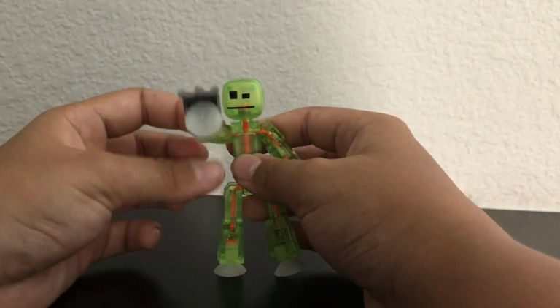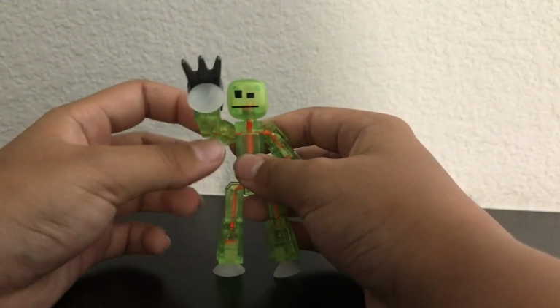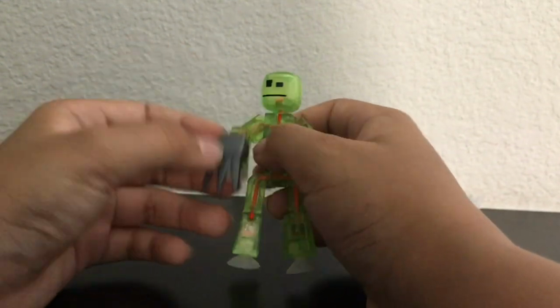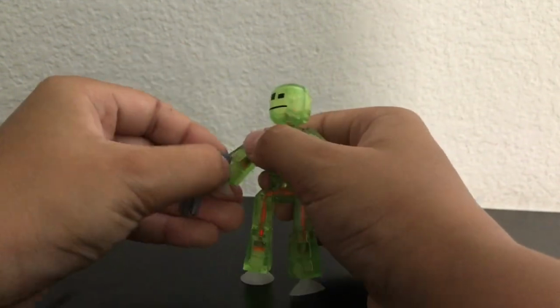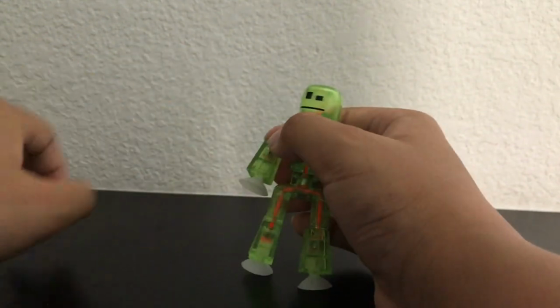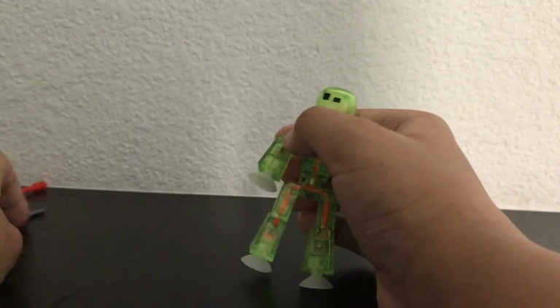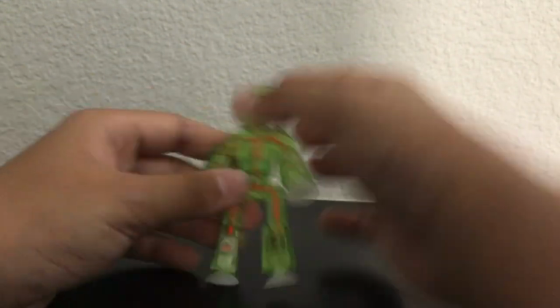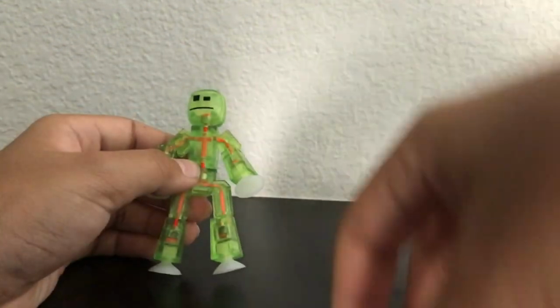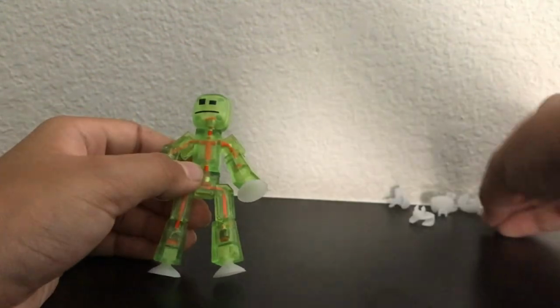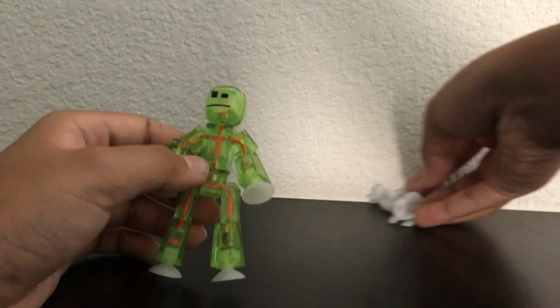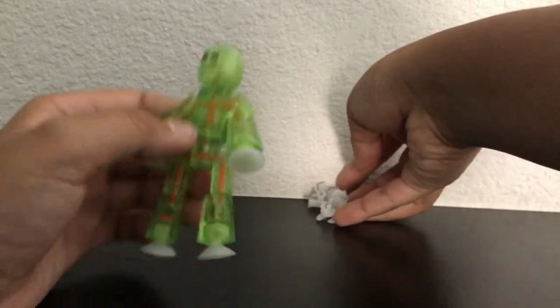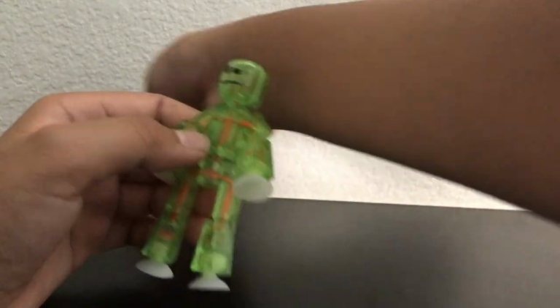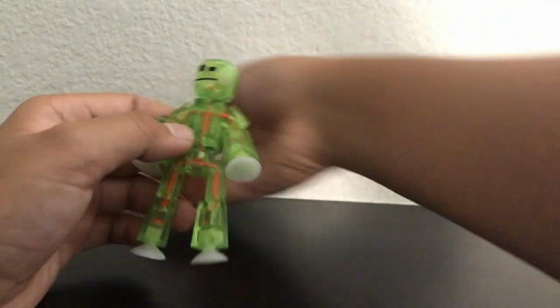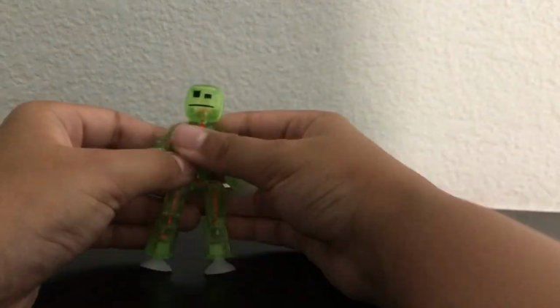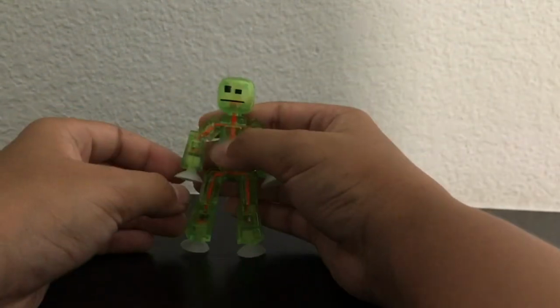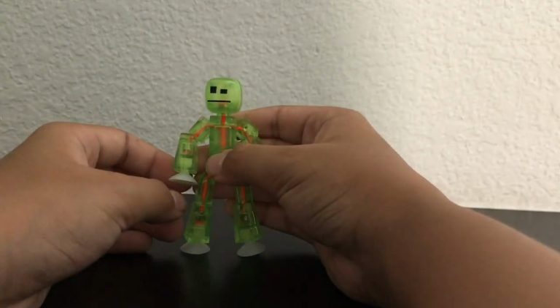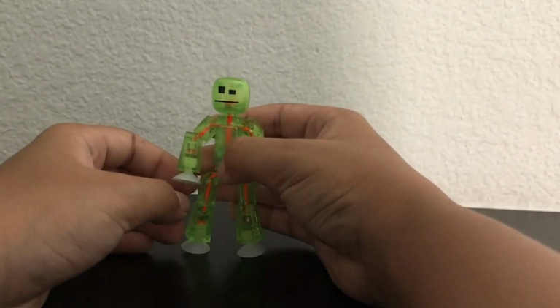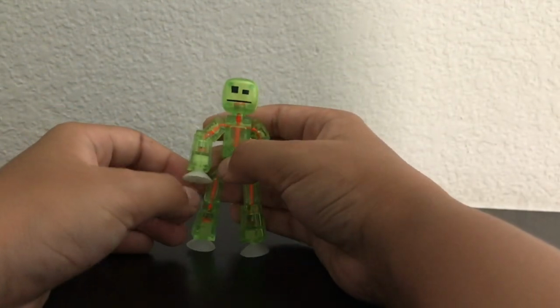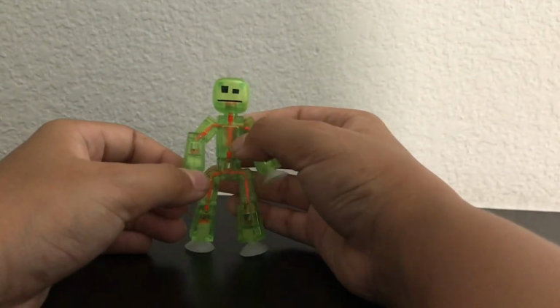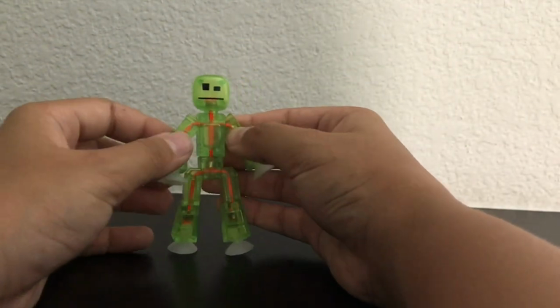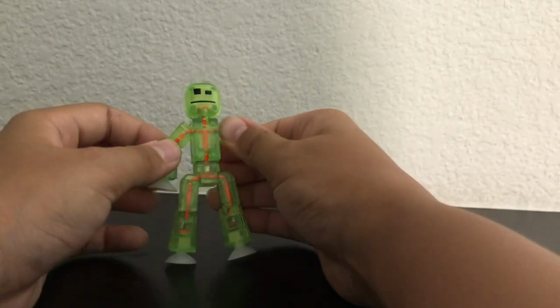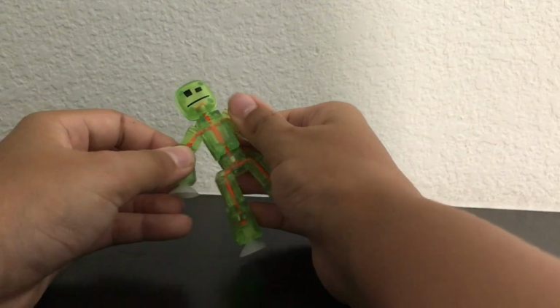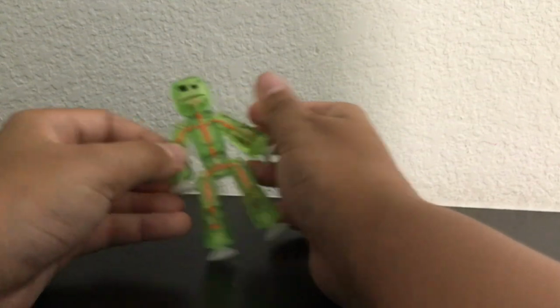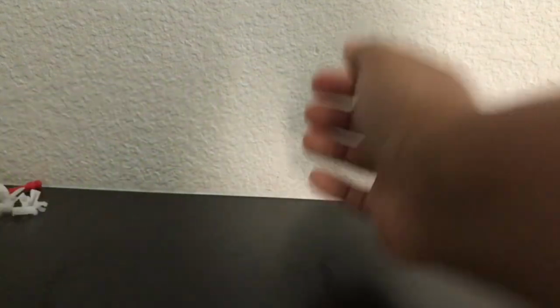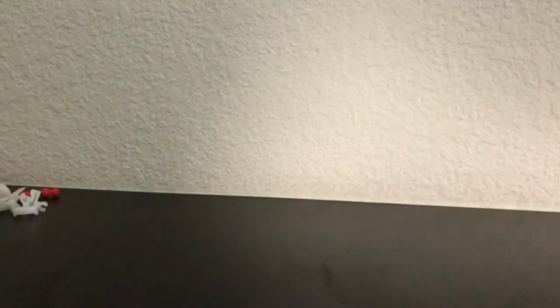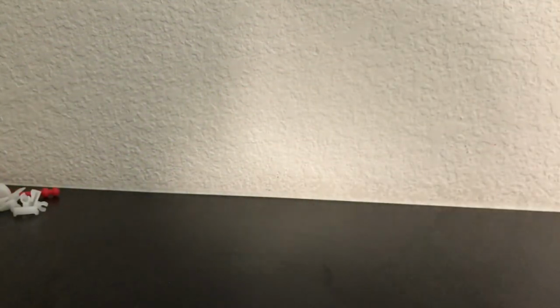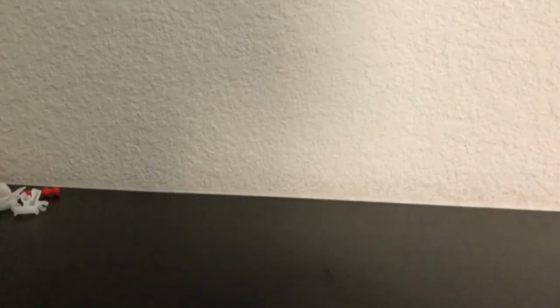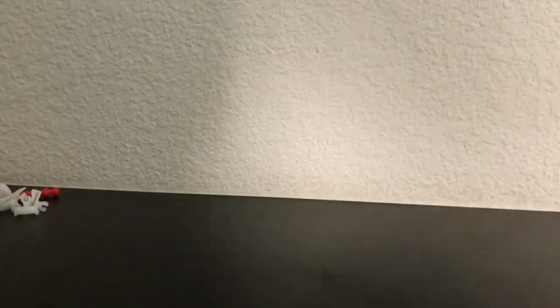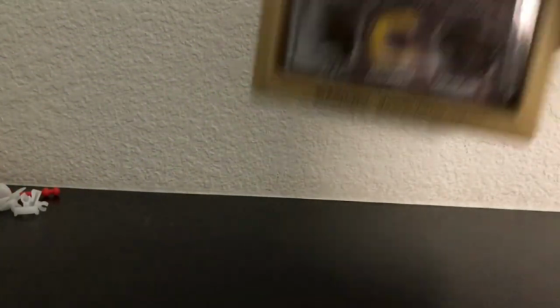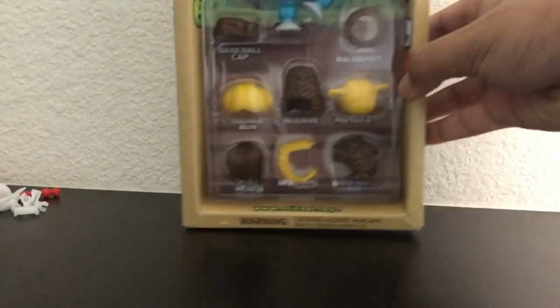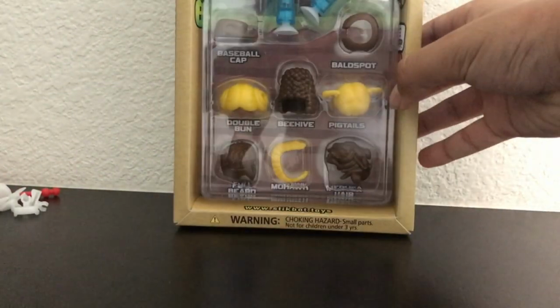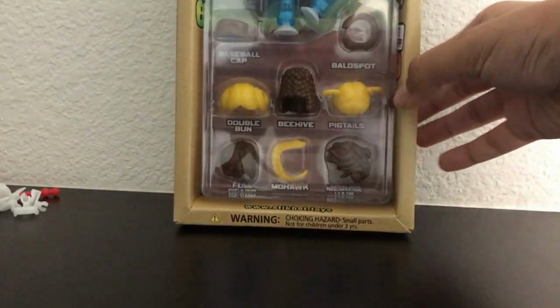So now you can have Wolverine Bot too. Again, it comes with six hand clips. This is the weapons pack — one of my favorites of the Series 2. Next, I'll be reviewing the last one: the hairstyling pack.